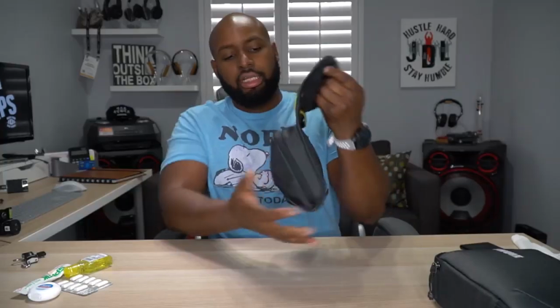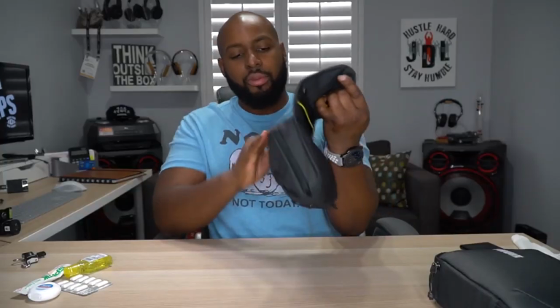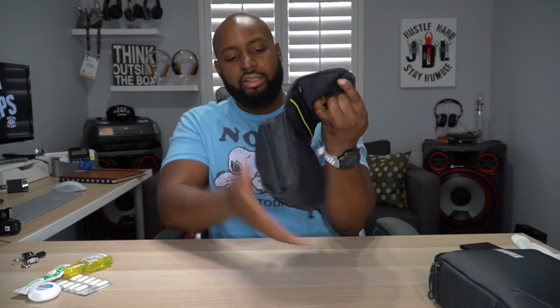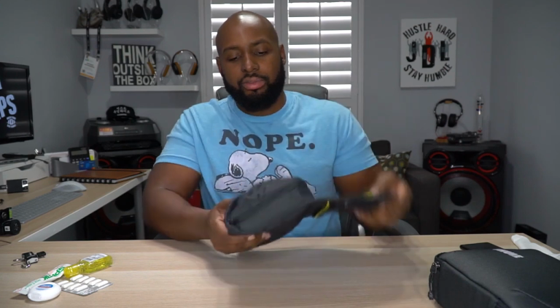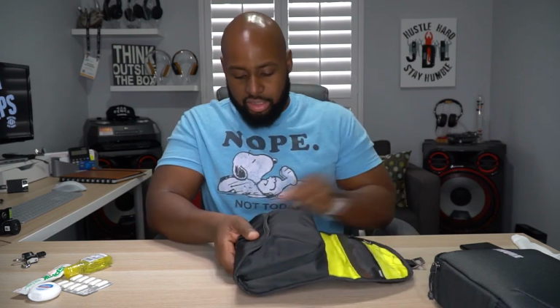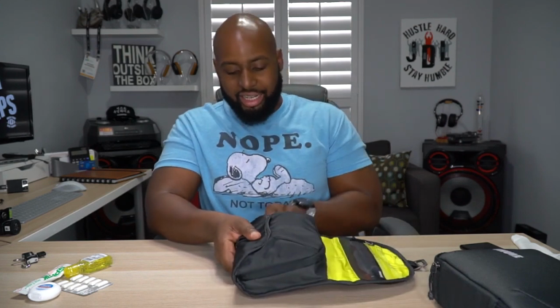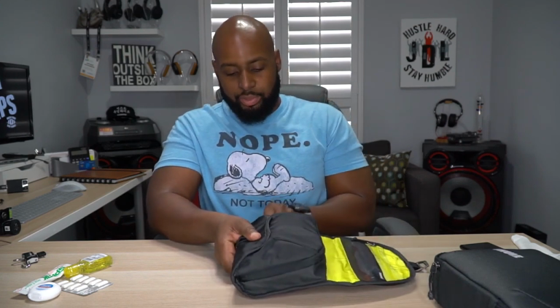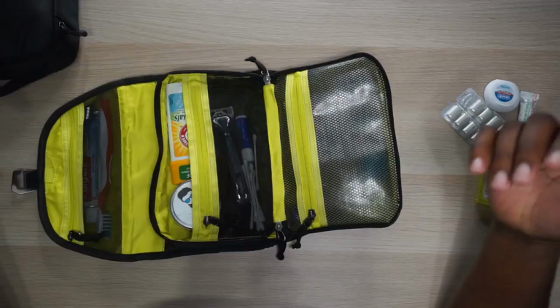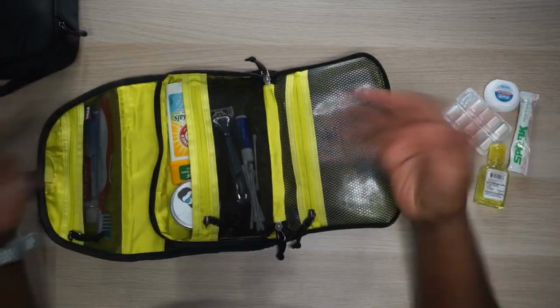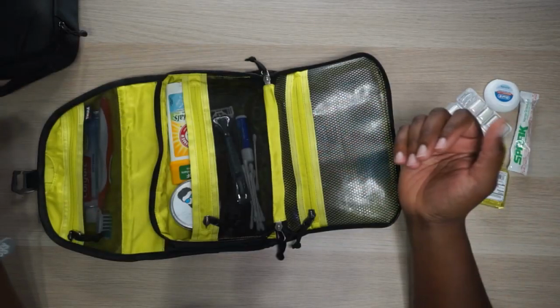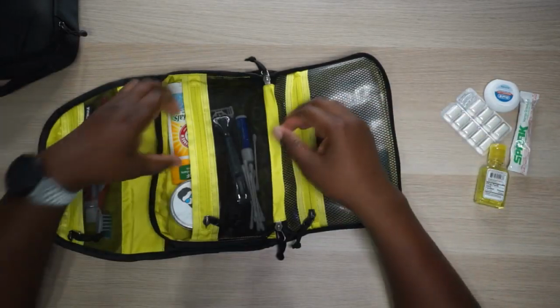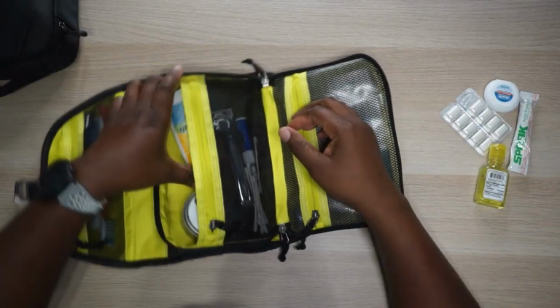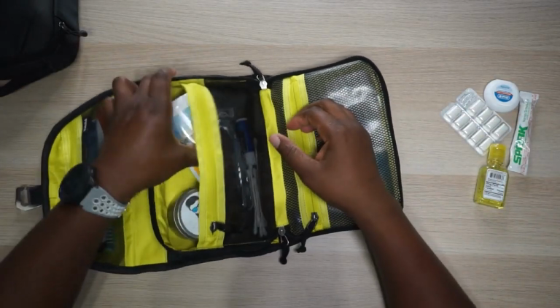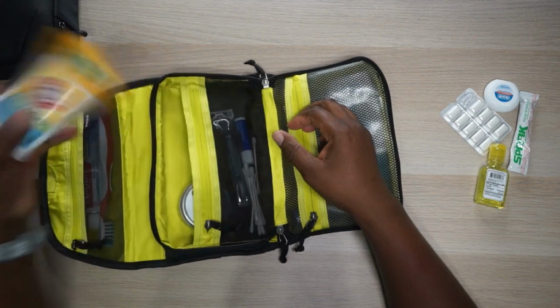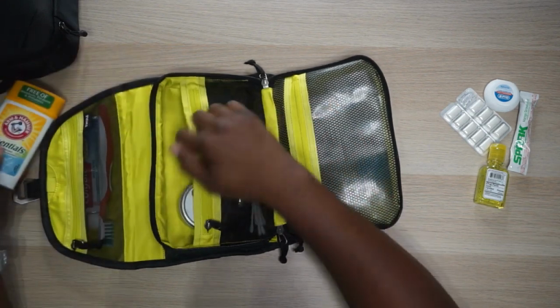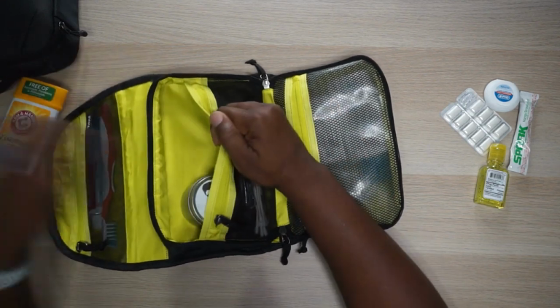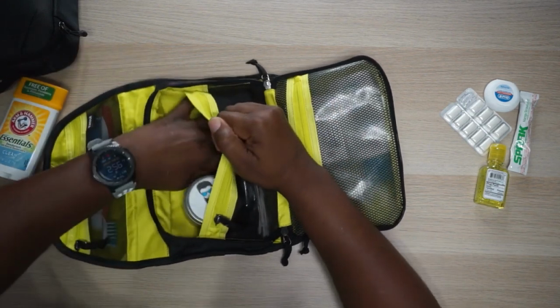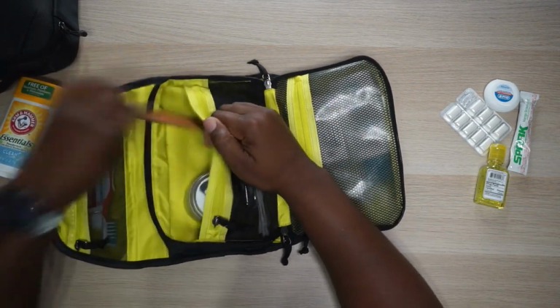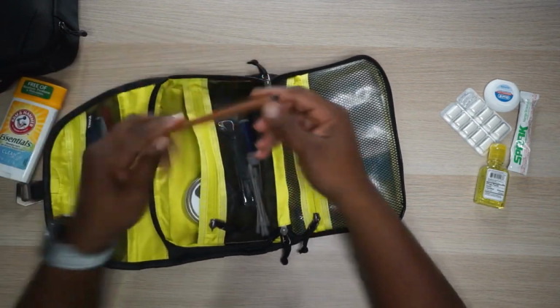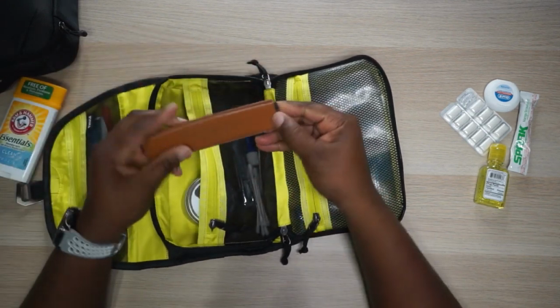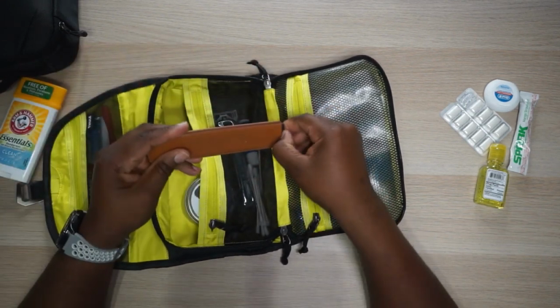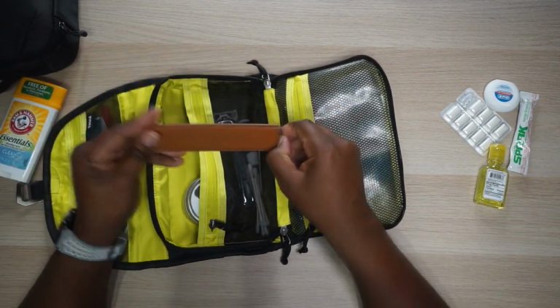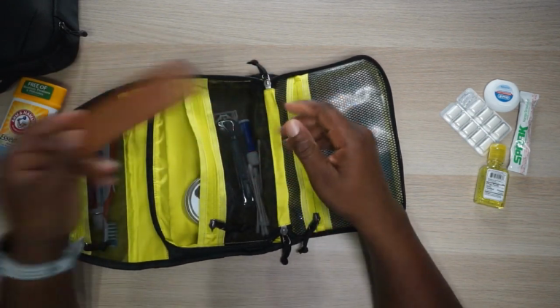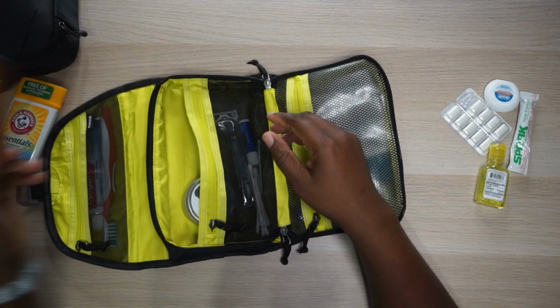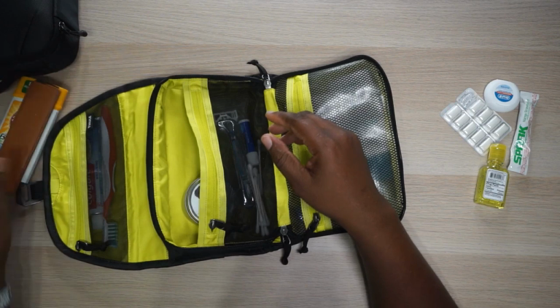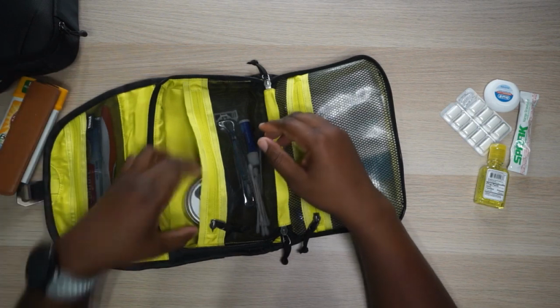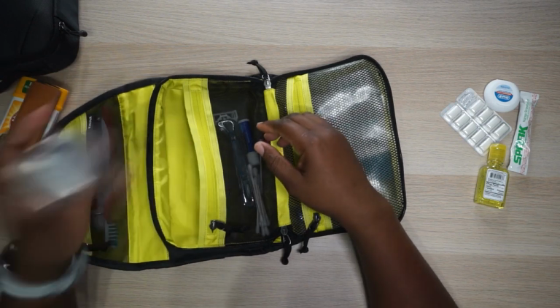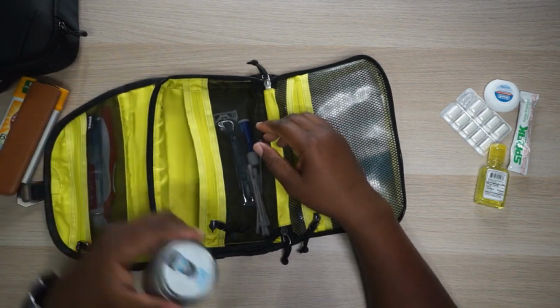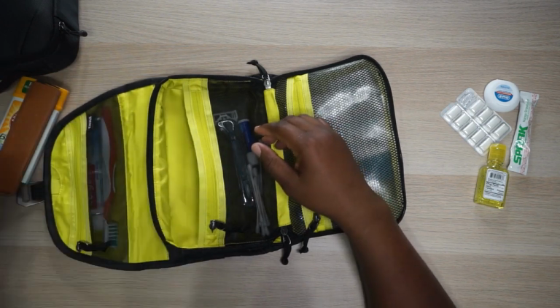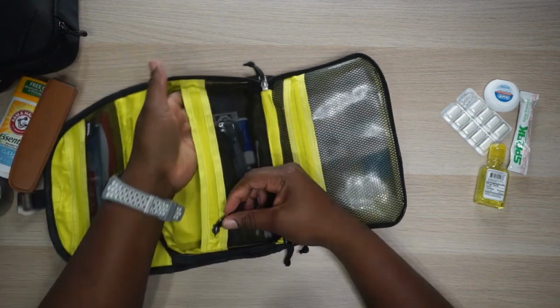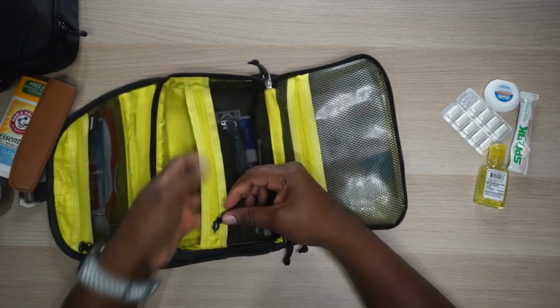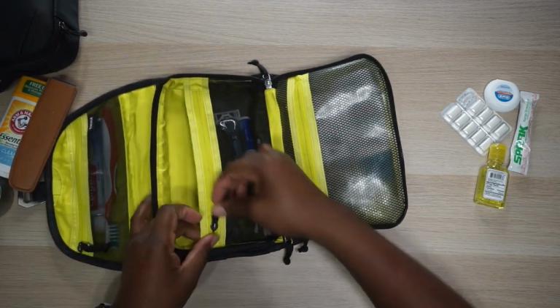This next compartment is all zipped up, so let's go ahead and unzip it. Got a stick of deodorant in this back pouch, got my comb - you know I got to keep that beard crispy - some beard balm. And that's it for the back pocket.